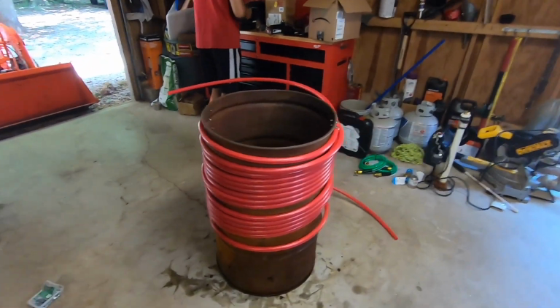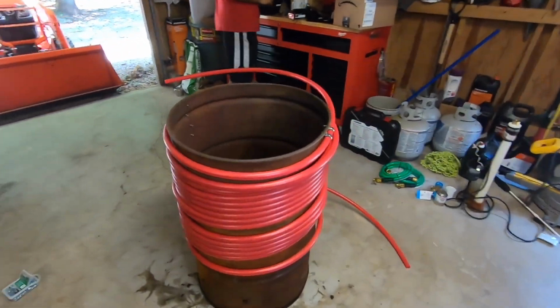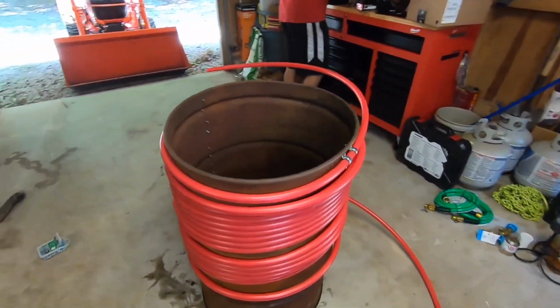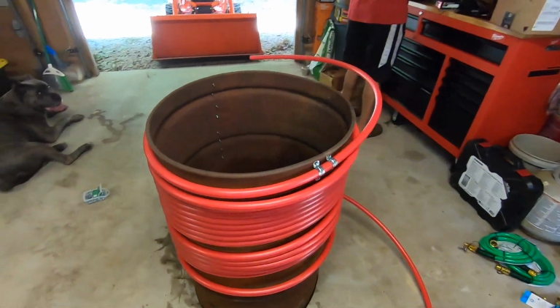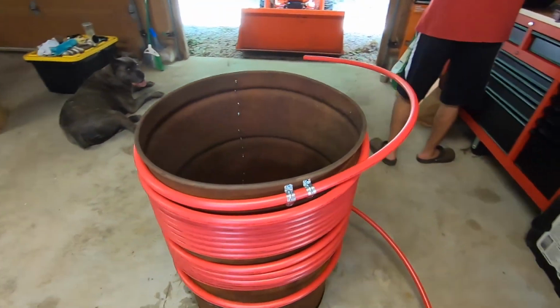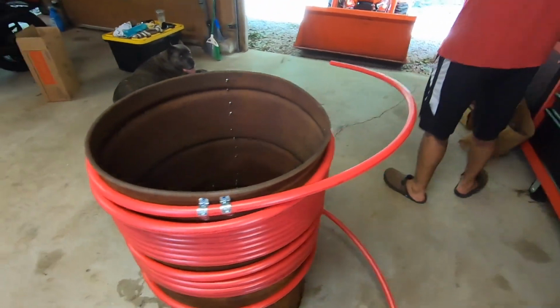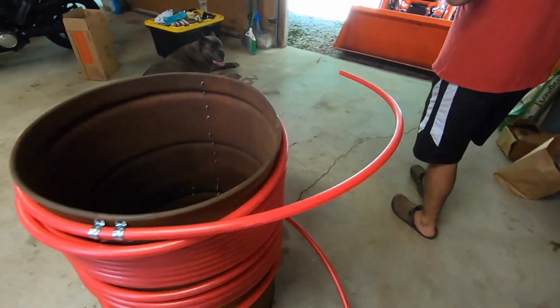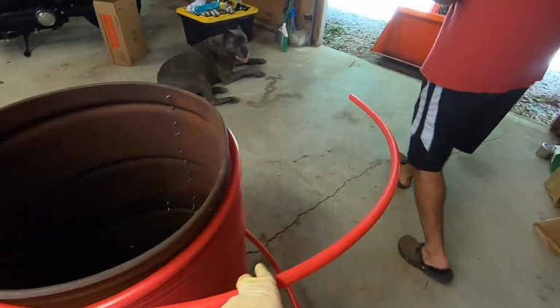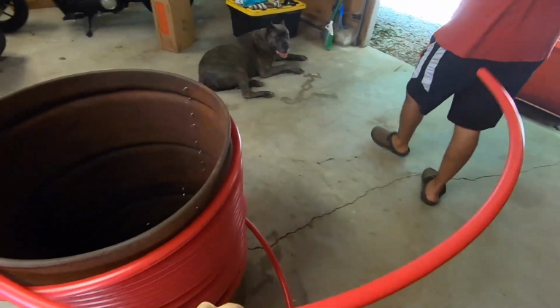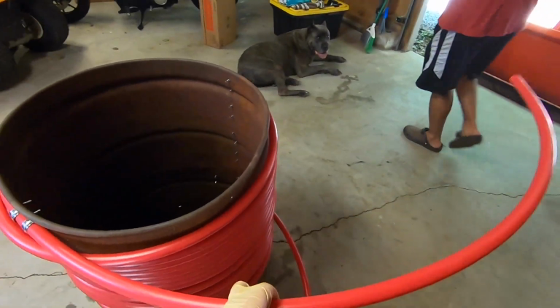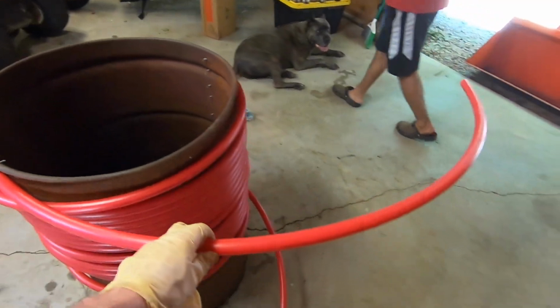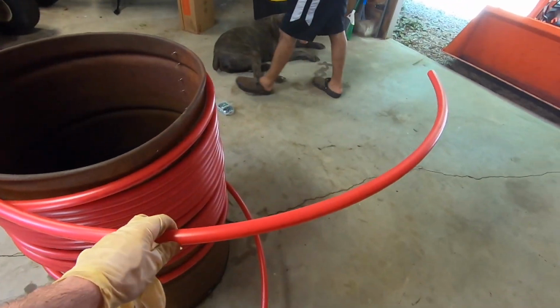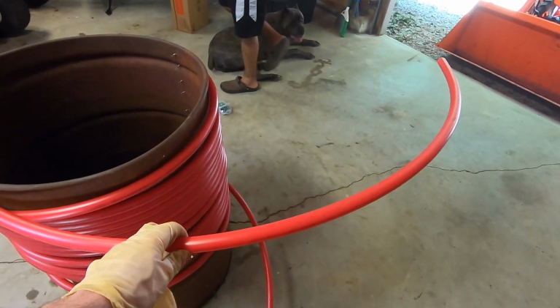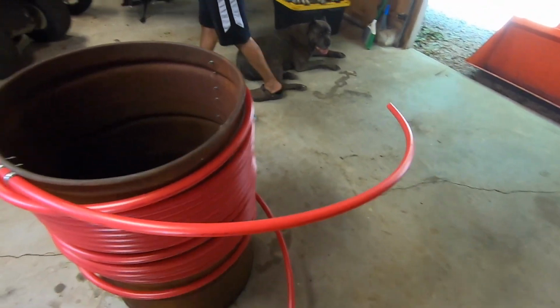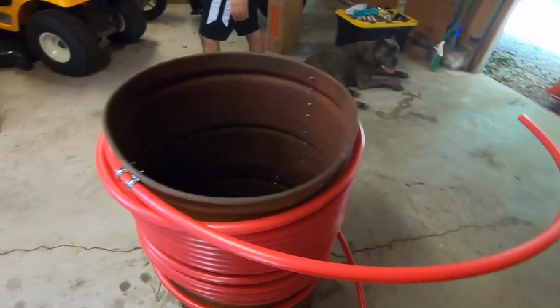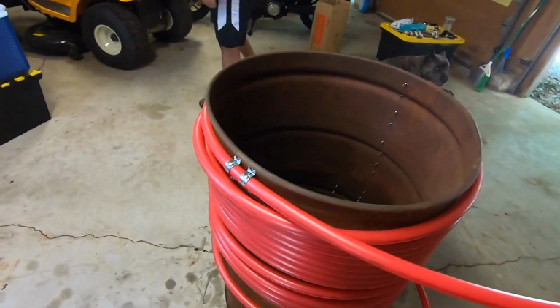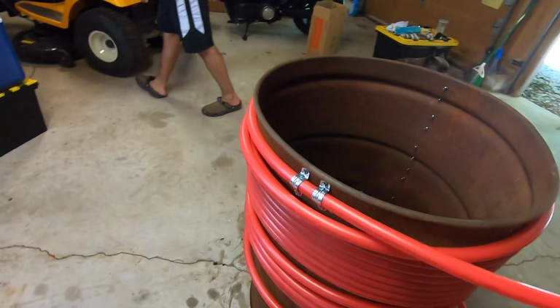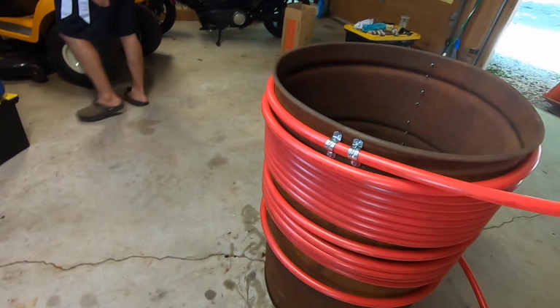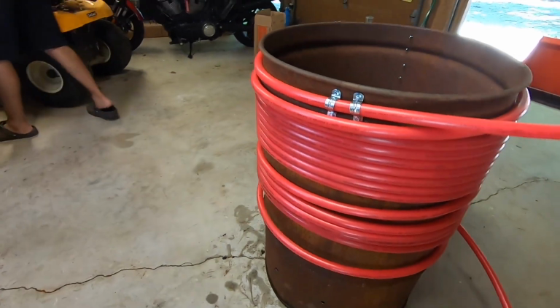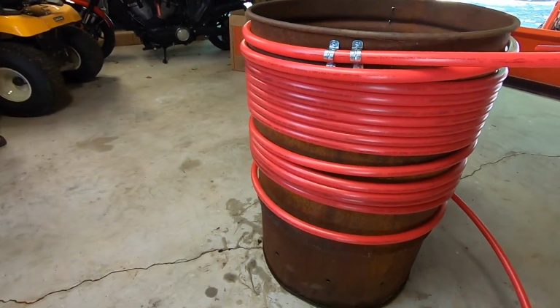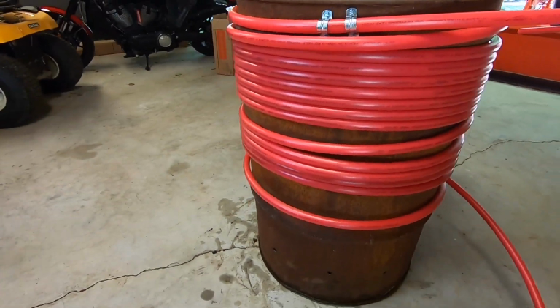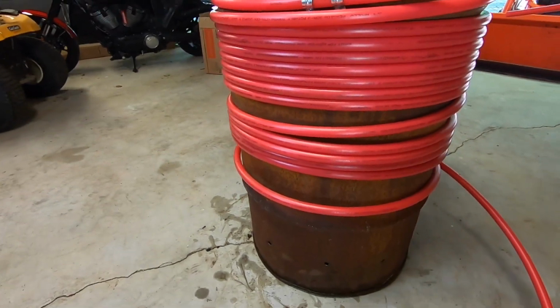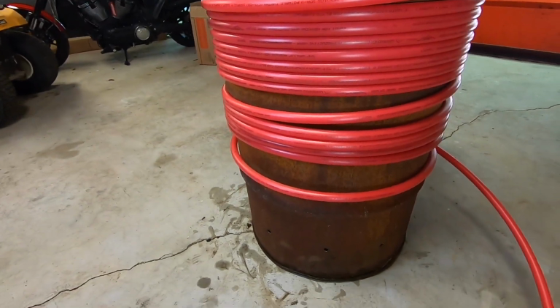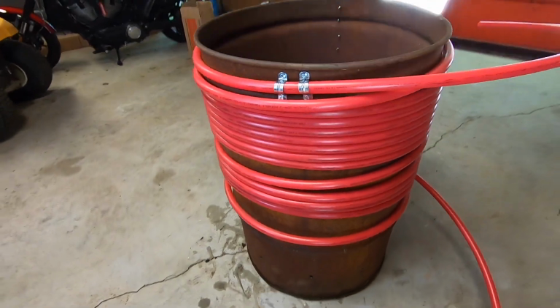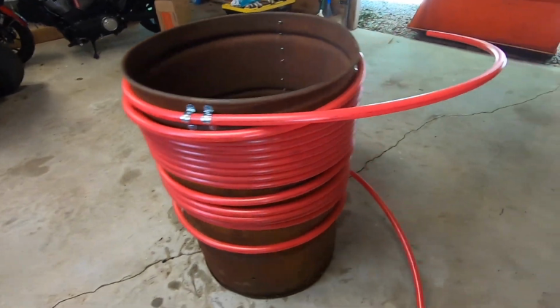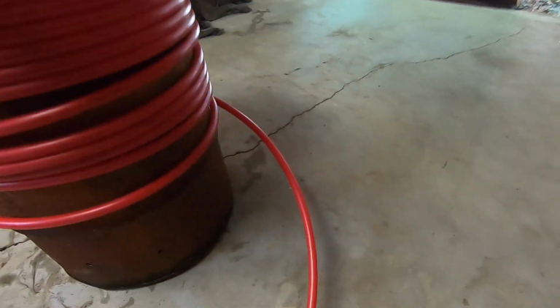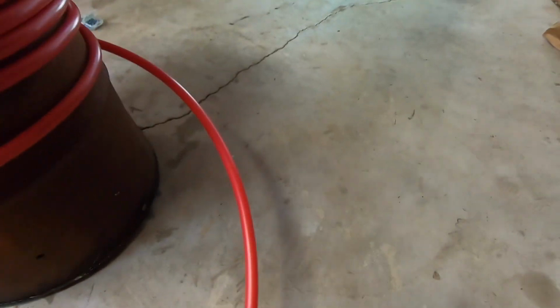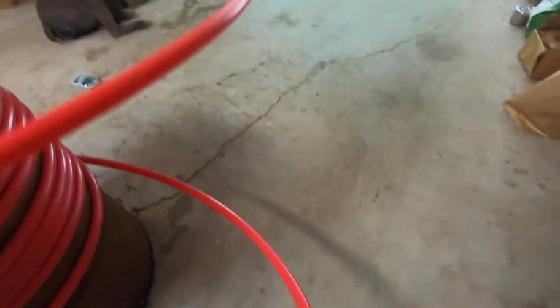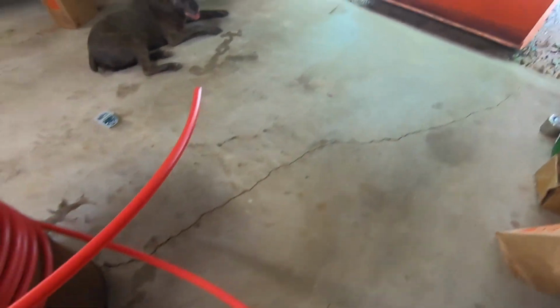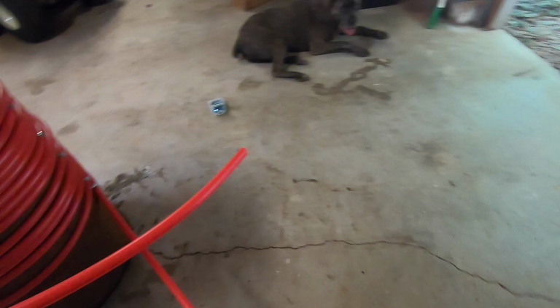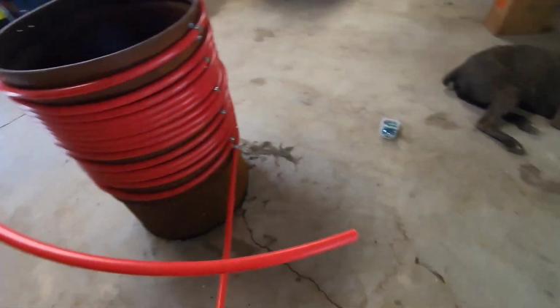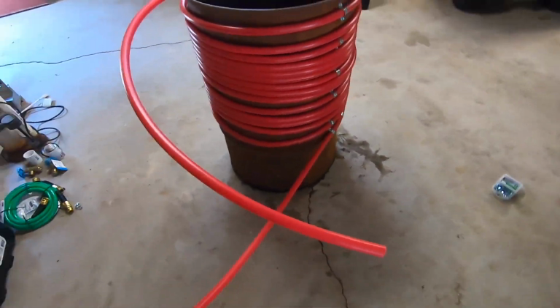Coils are done, so we have our inlet — this is where the pump connects — and then the coils. Not the prettiest thing, but it should work.